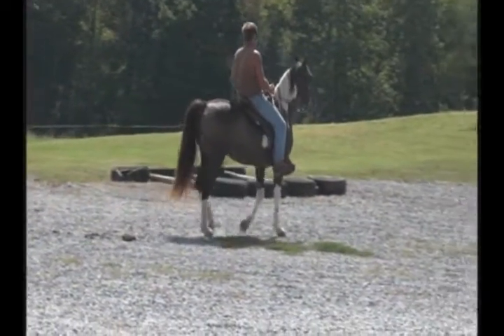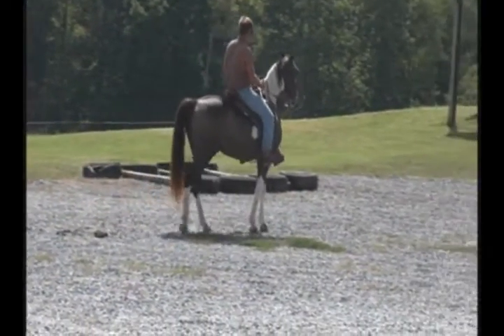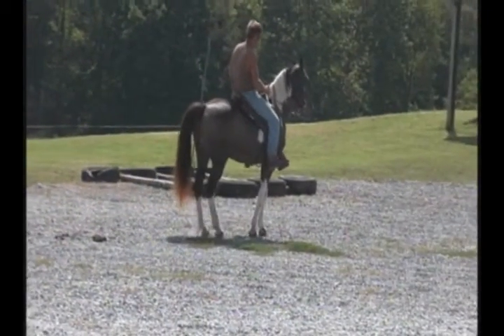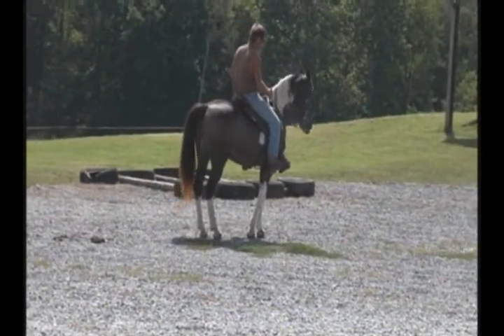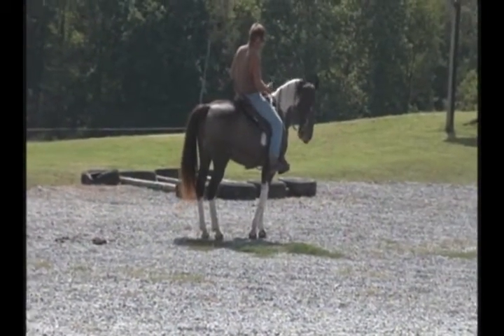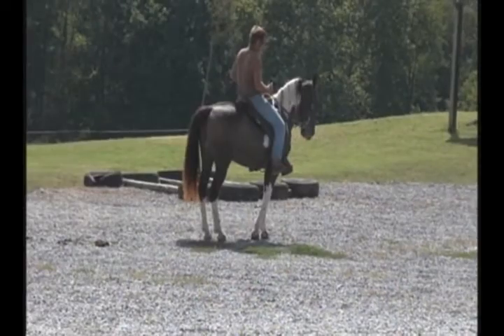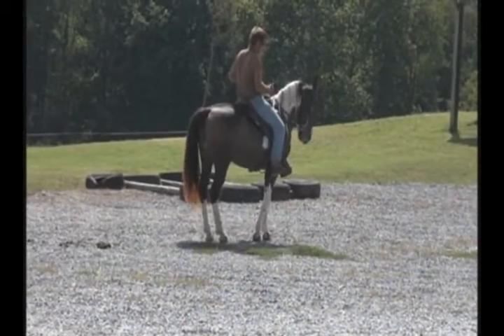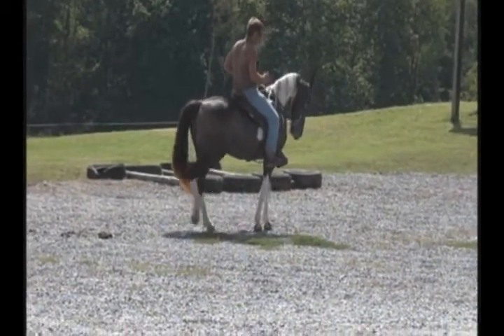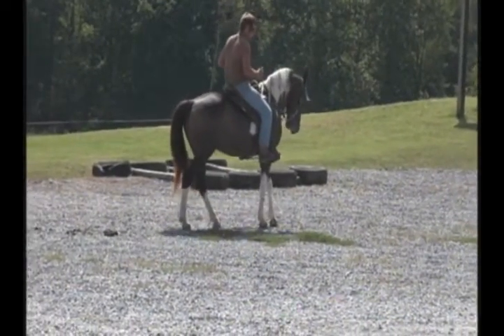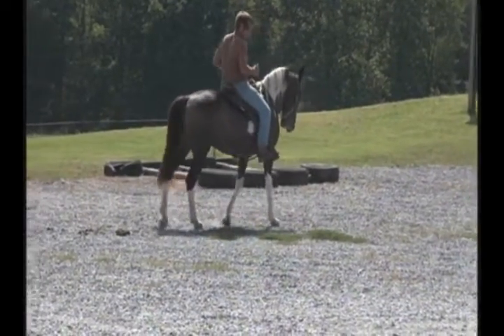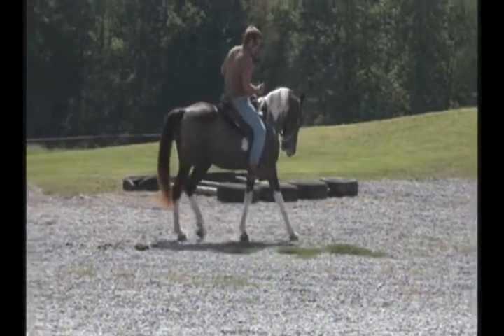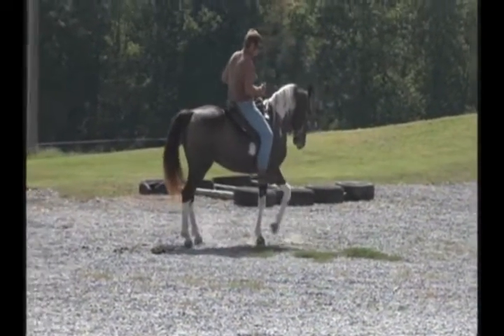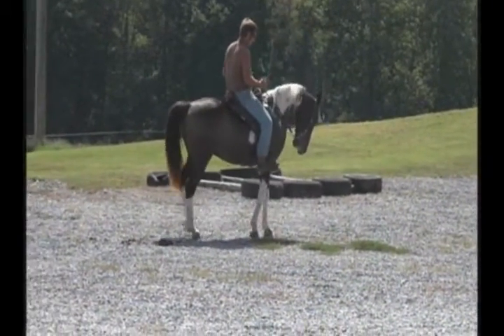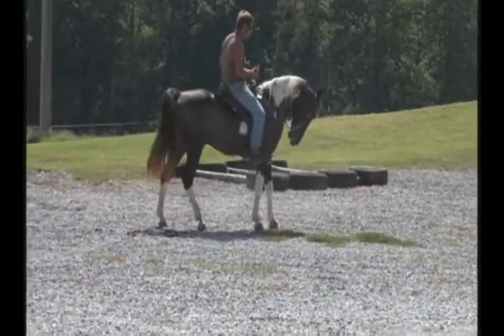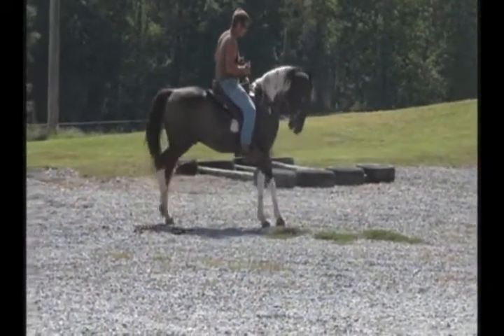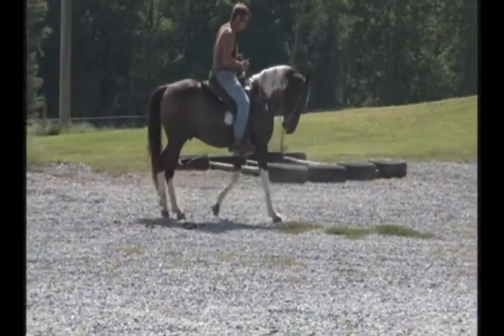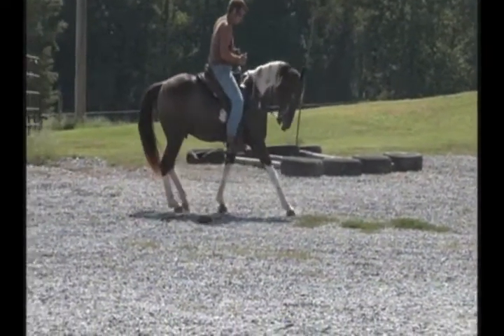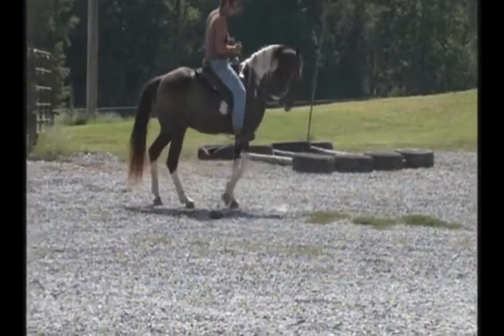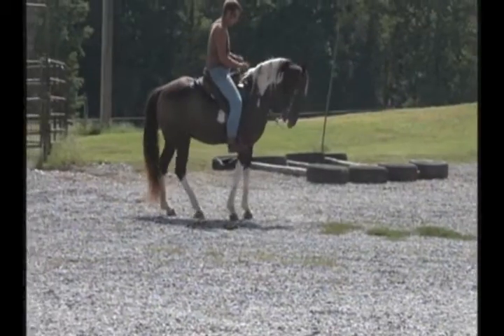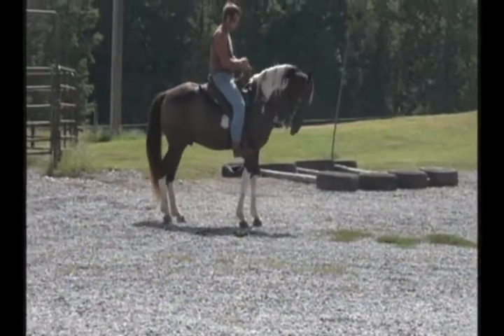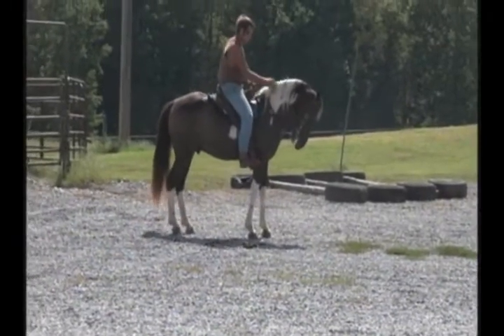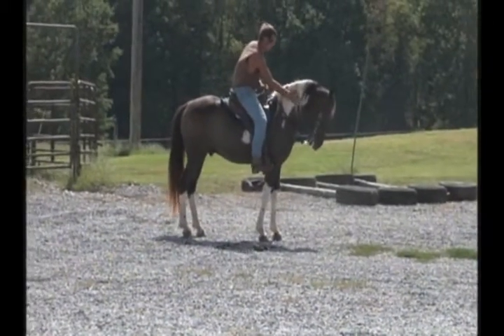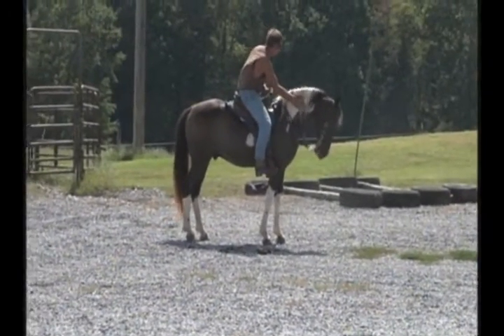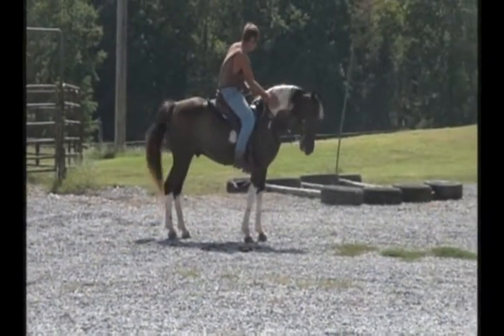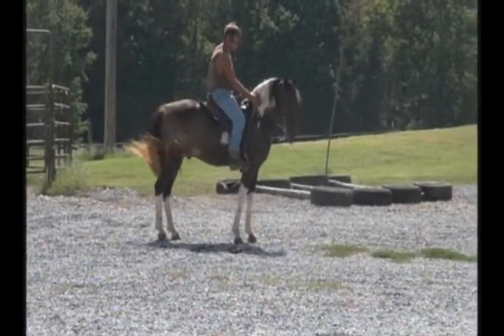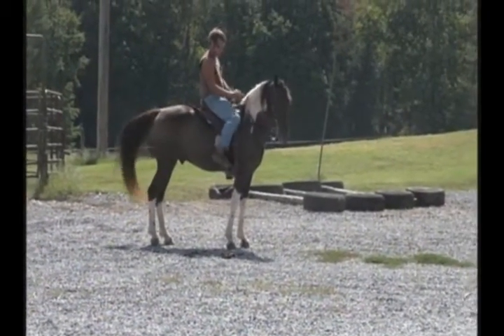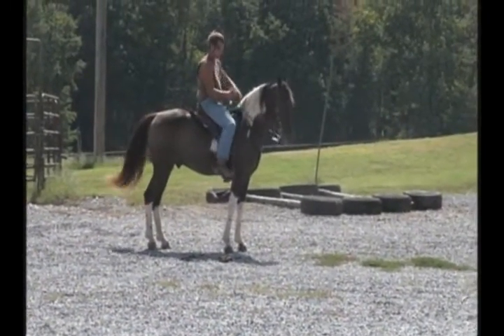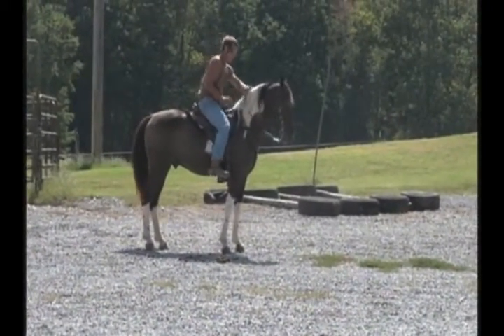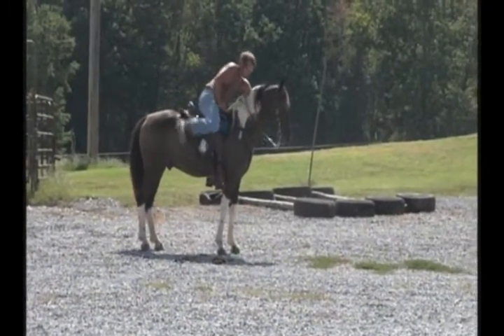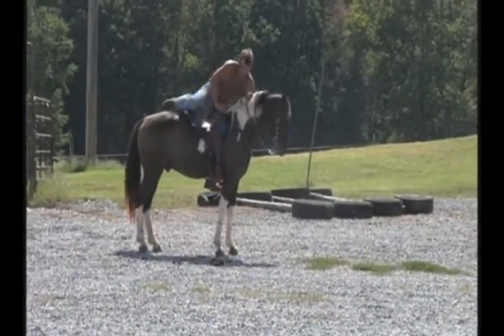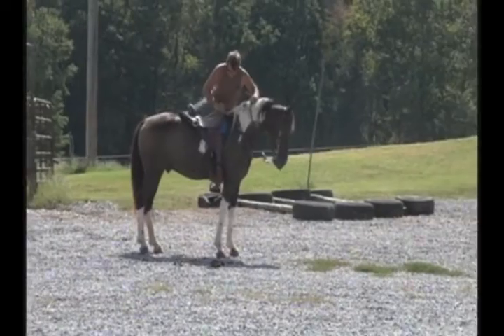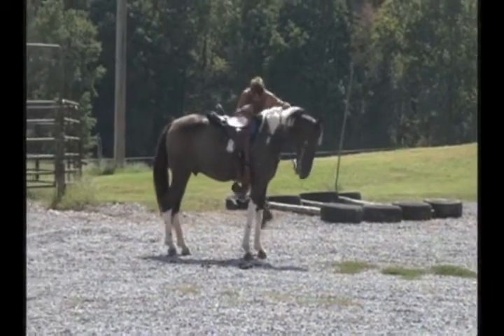He'll back up like a cutting horse if you ask him to. If you ask him slowly, he'll glide back. He'll whirl around. I'm going to get over here and show you how good he gets in and out of the trailer.